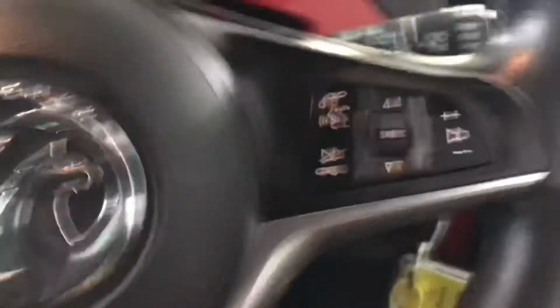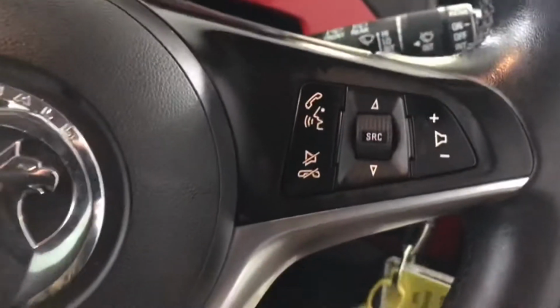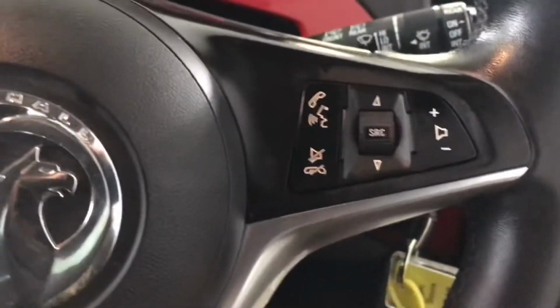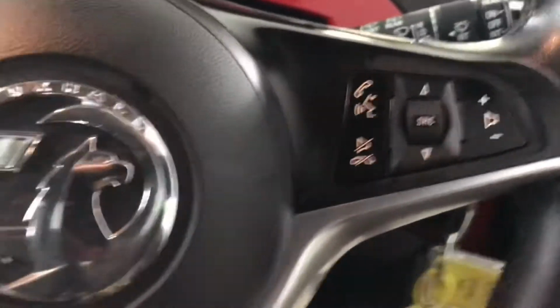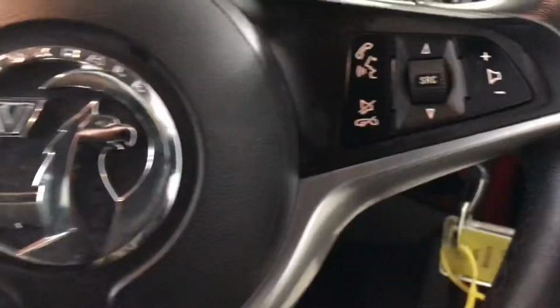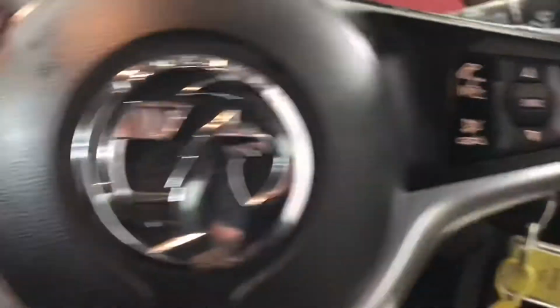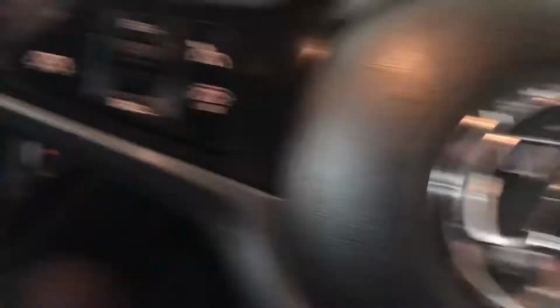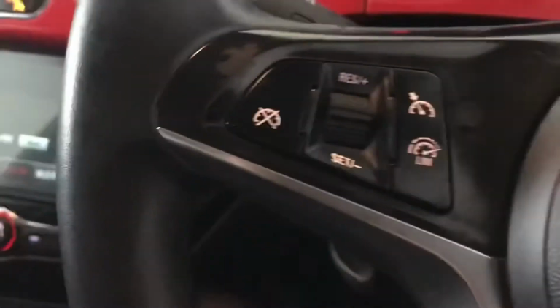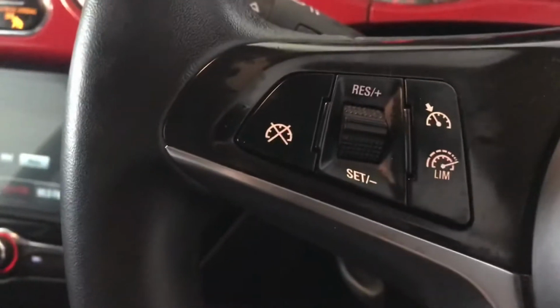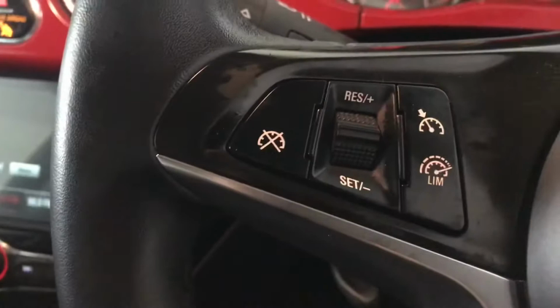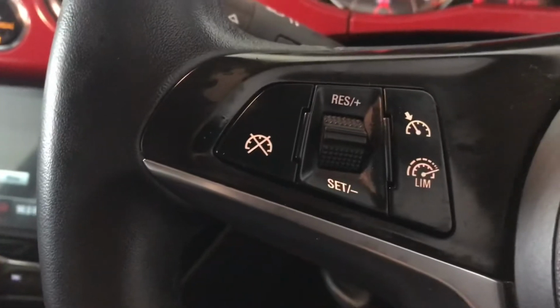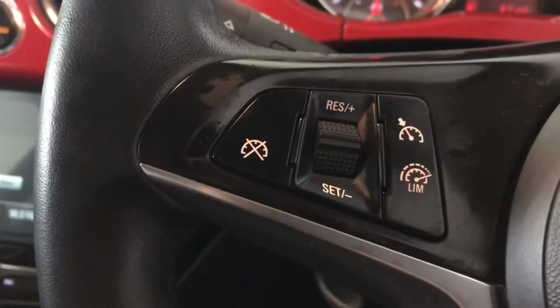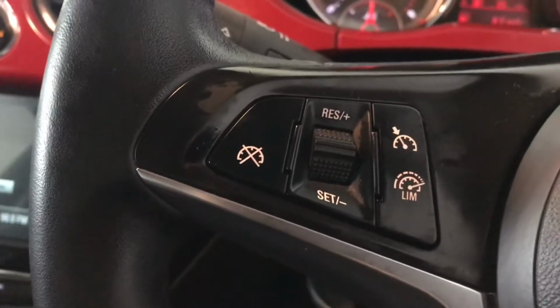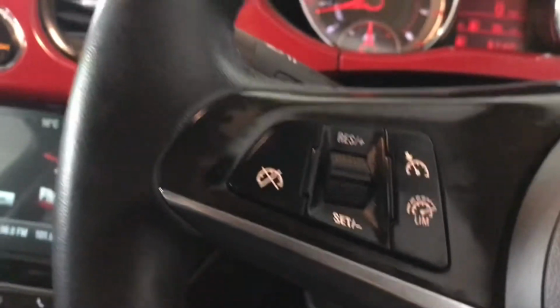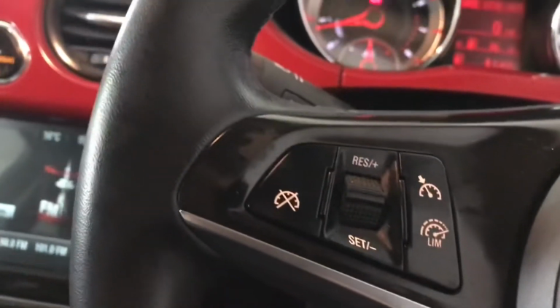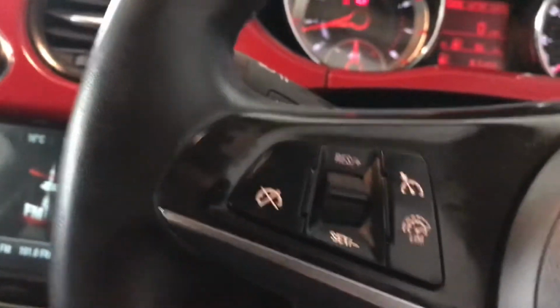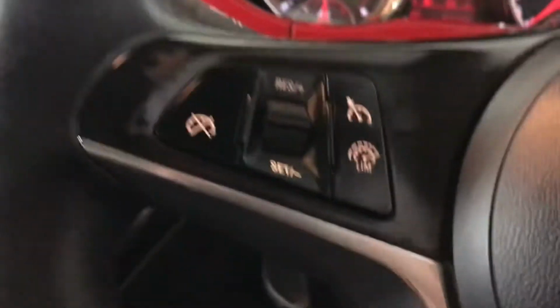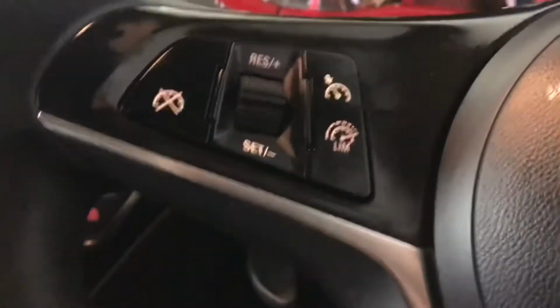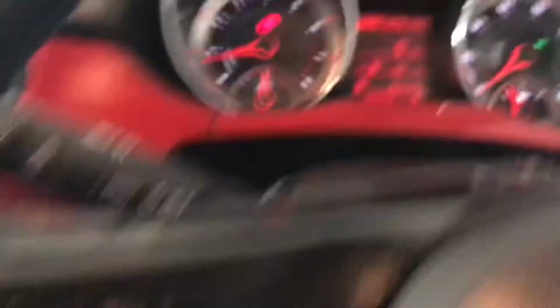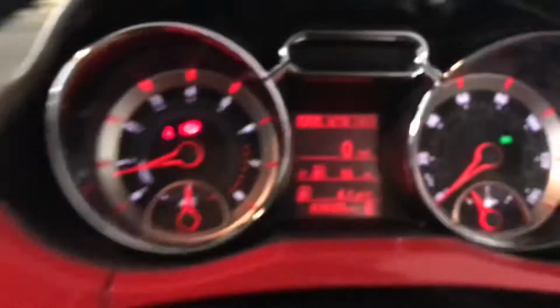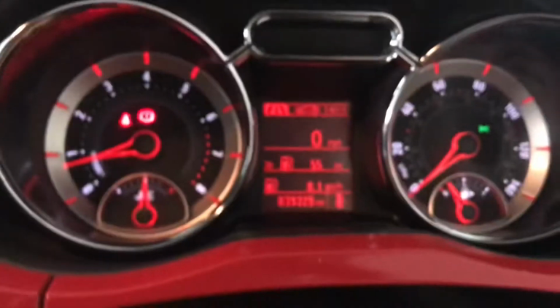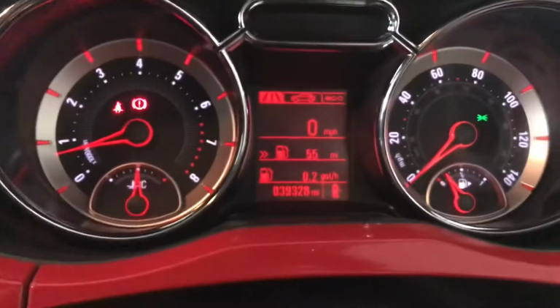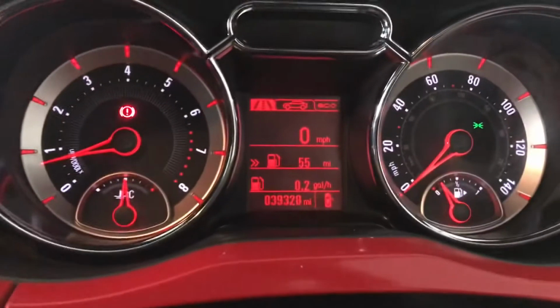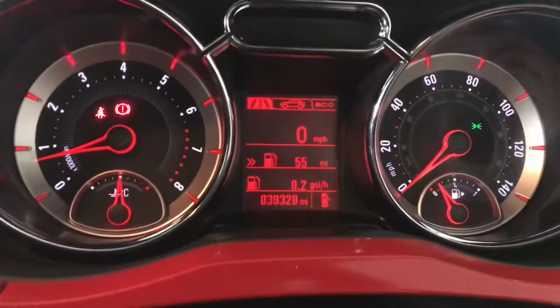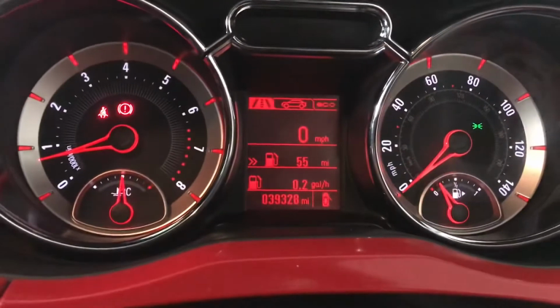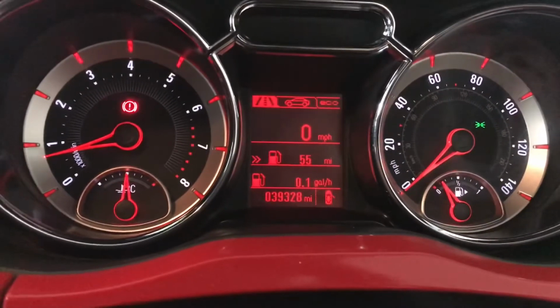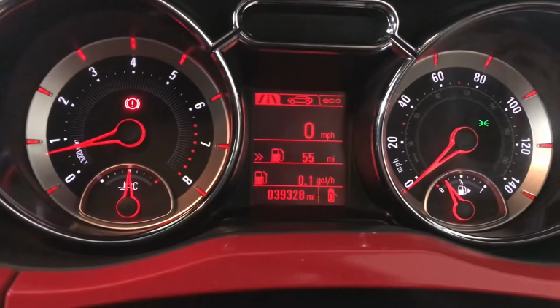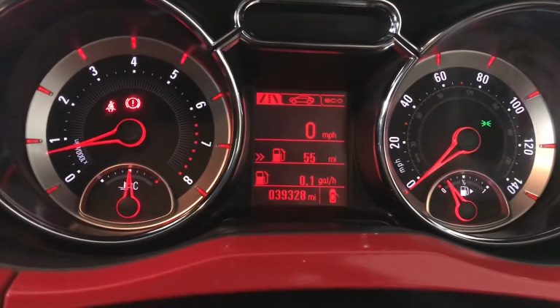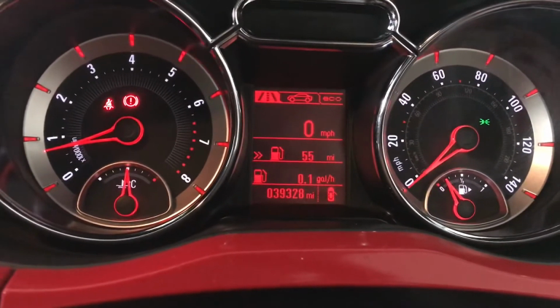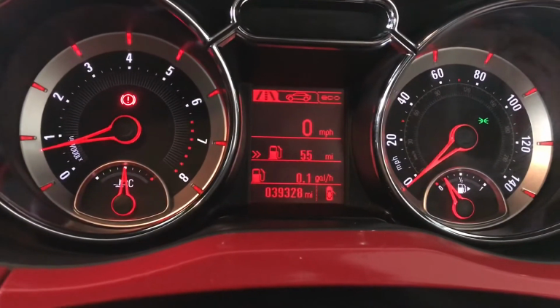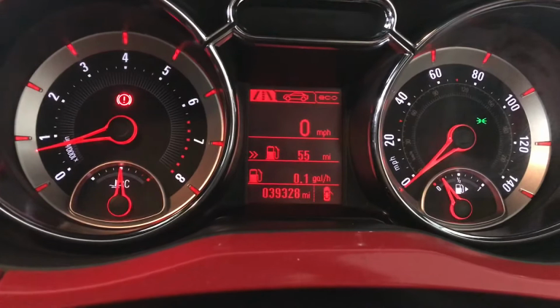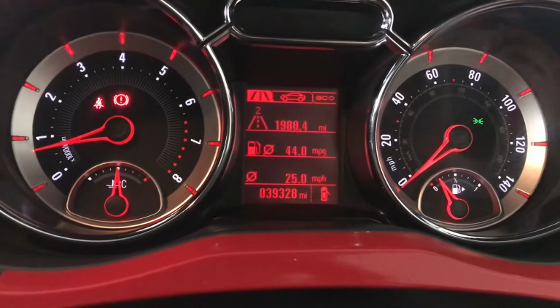You've got your steering wheel mounted audio controls as well as your cruise control and speed limiter, and your driver's information display screen here.